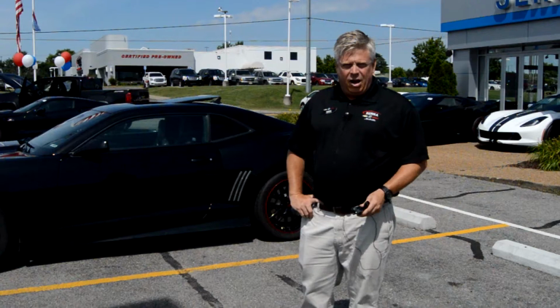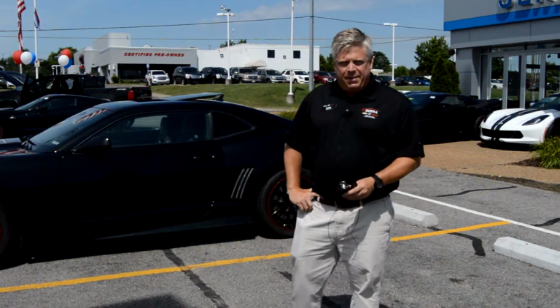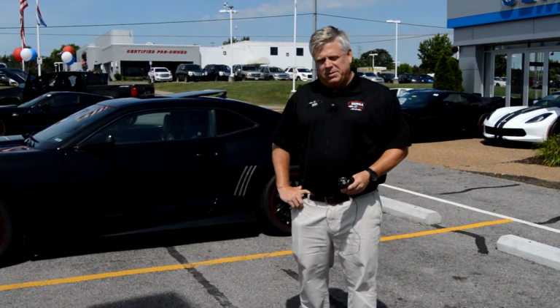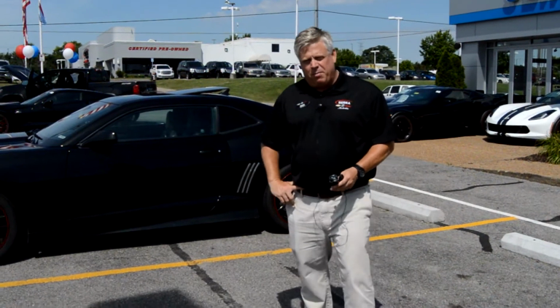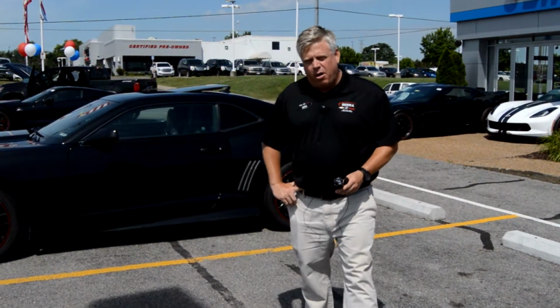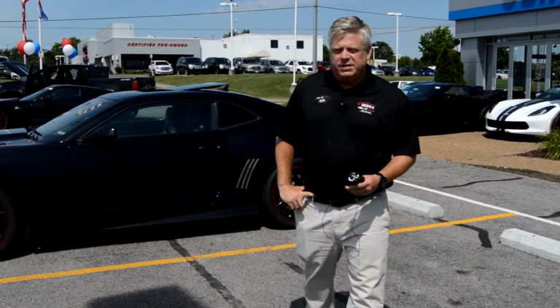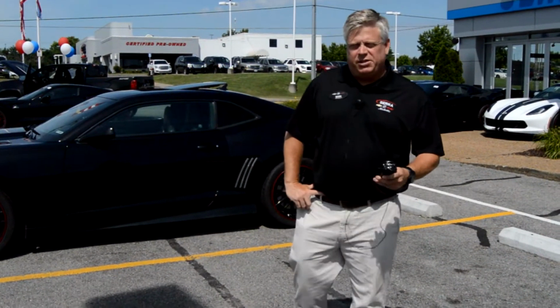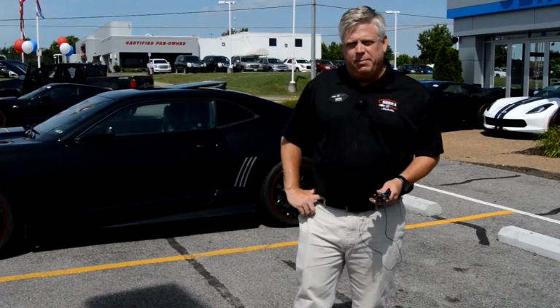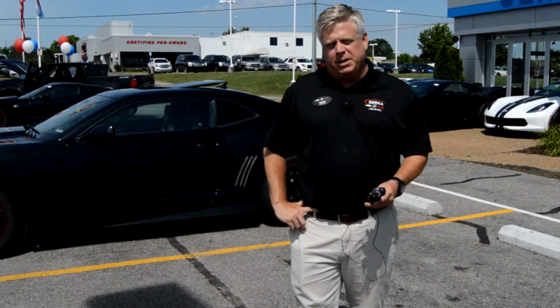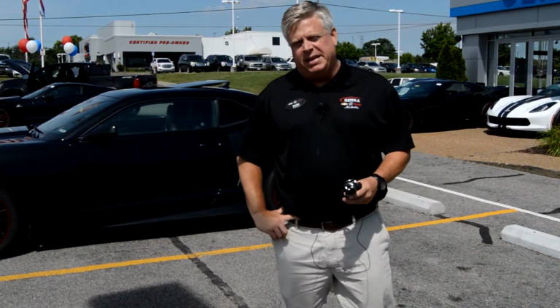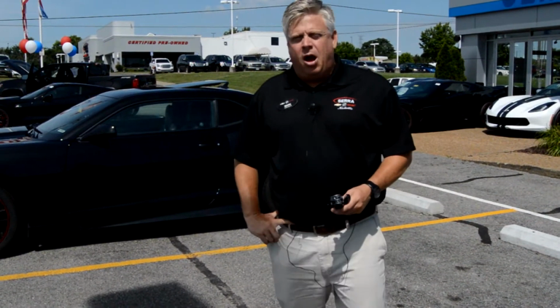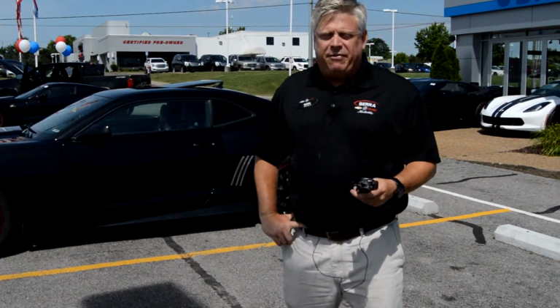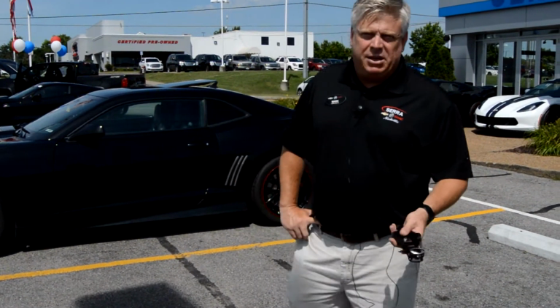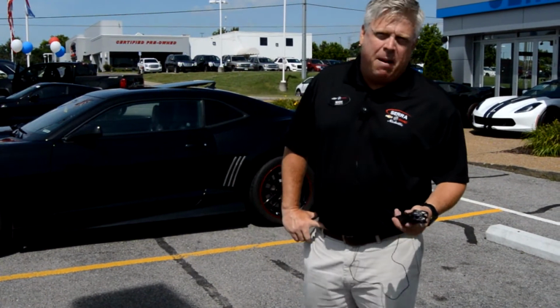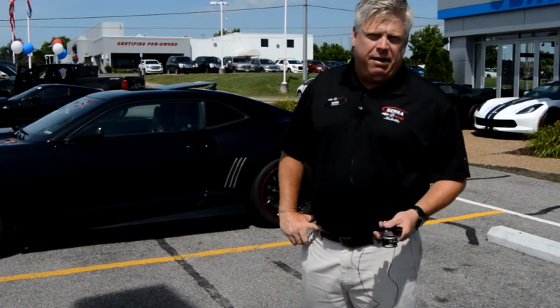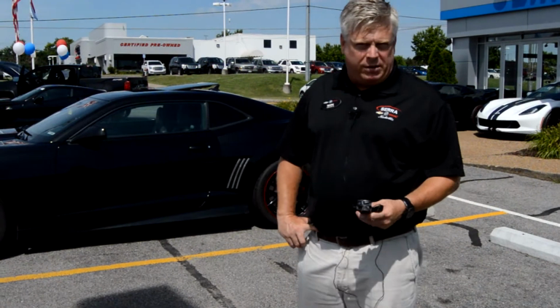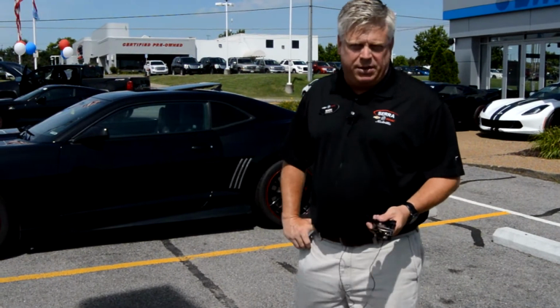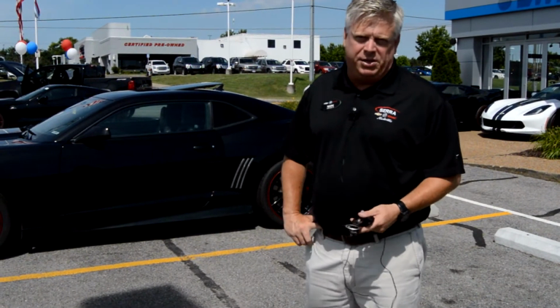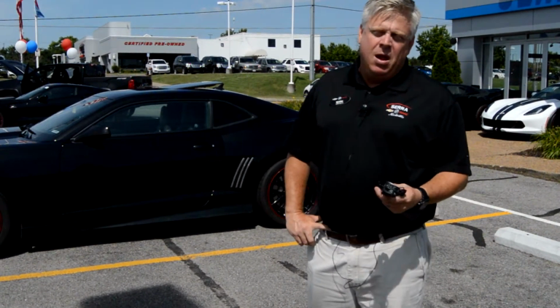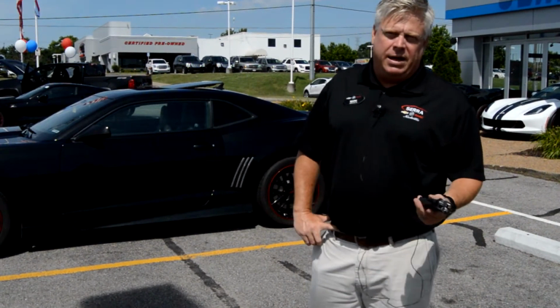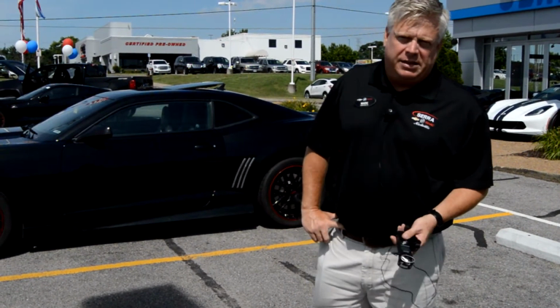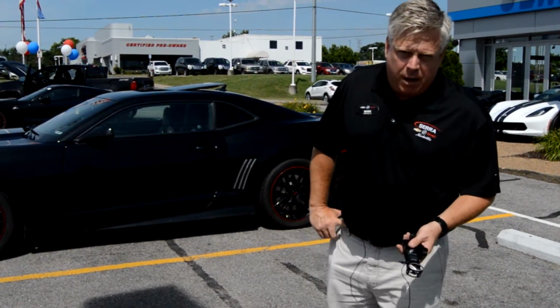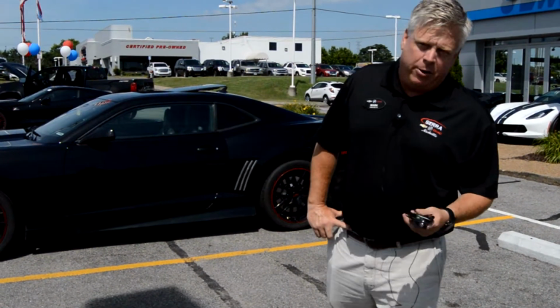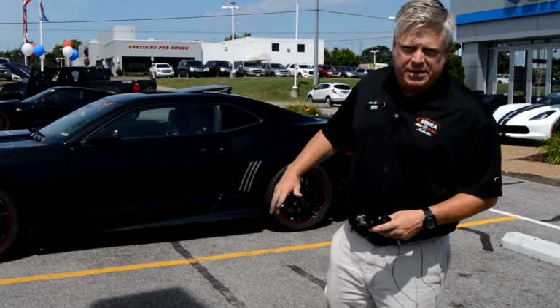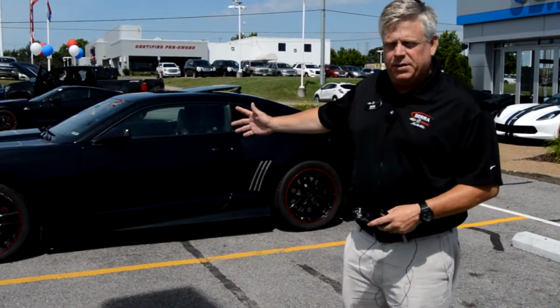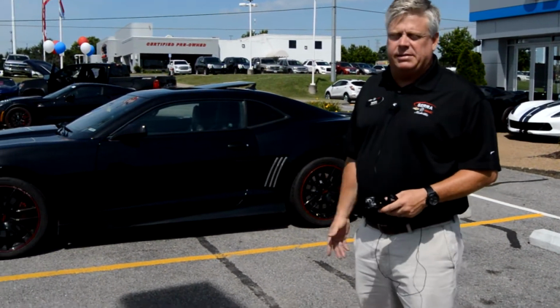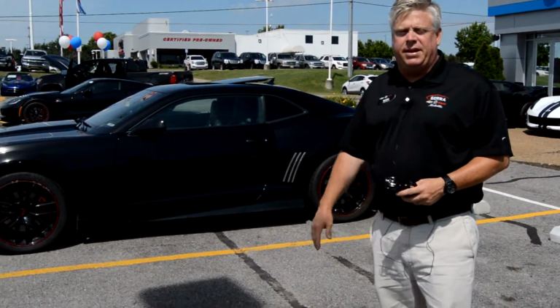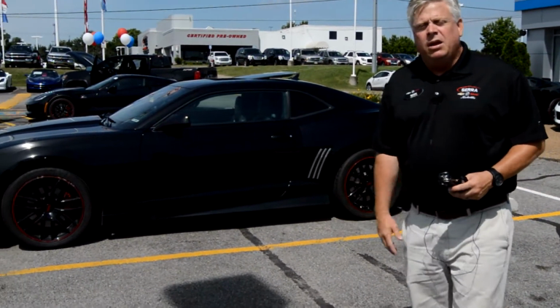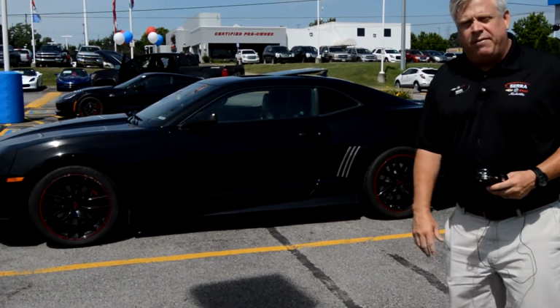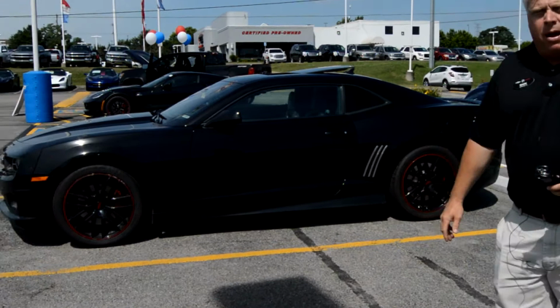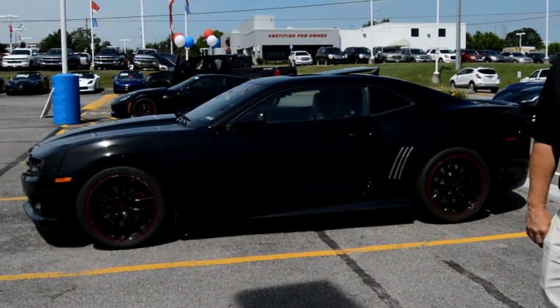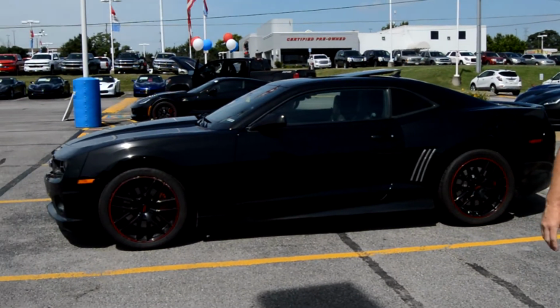Hello, Mike. My name is Mark Musgrove. I'm with Sarah Chevrolet Buick GMC. On behalf of myself, Micah, and everyone else here at the dealership, I want to tell you thanks very much for your interest in this 2010 Chevy Camaro 2SS.